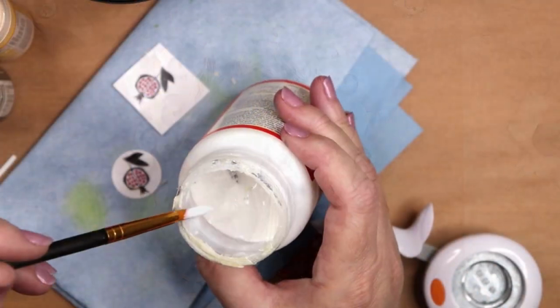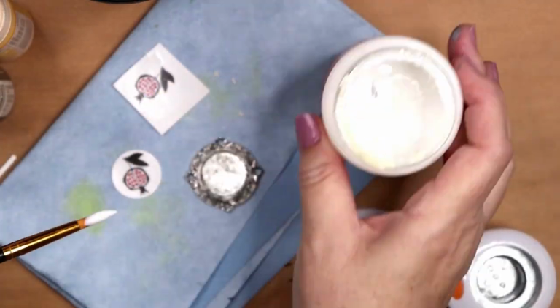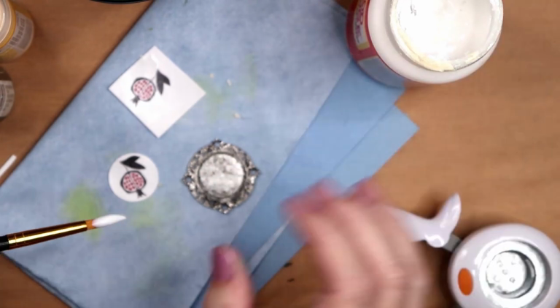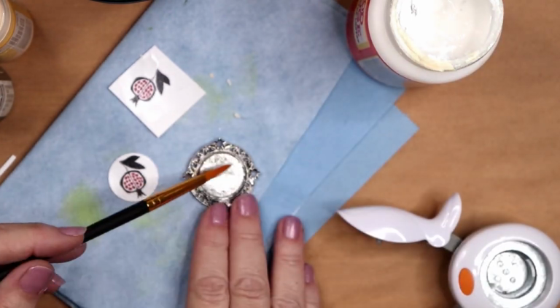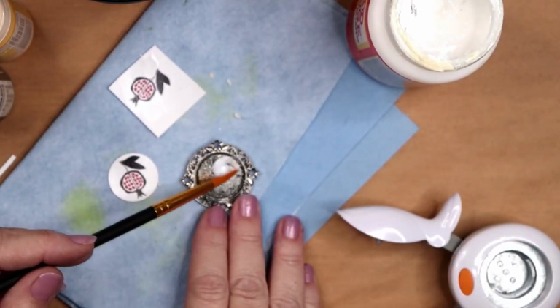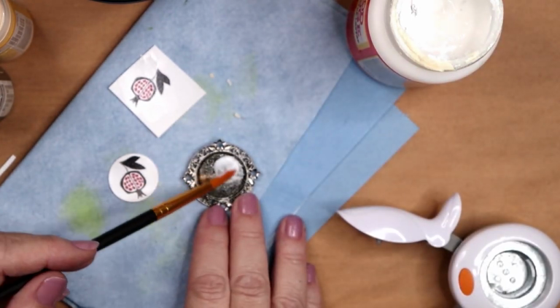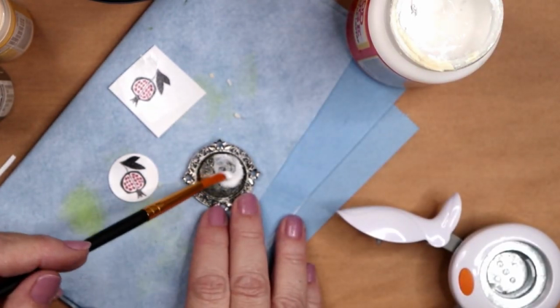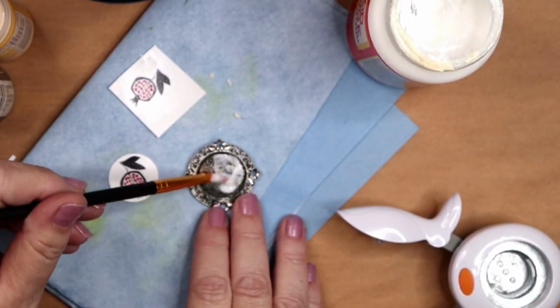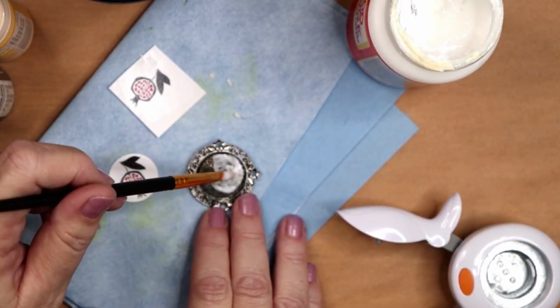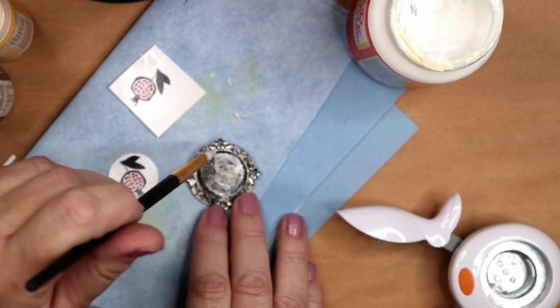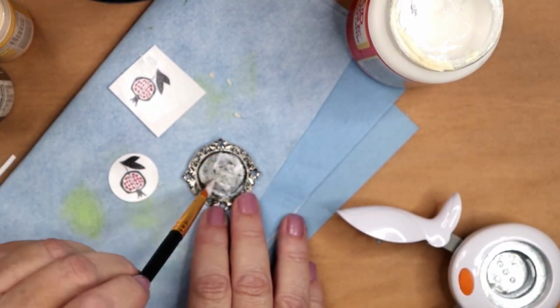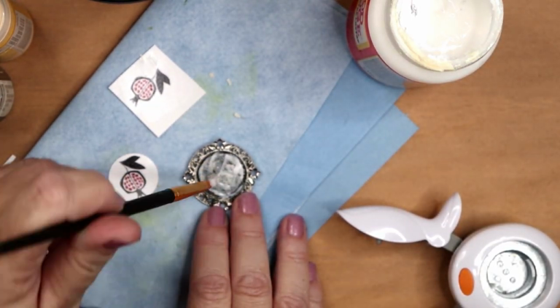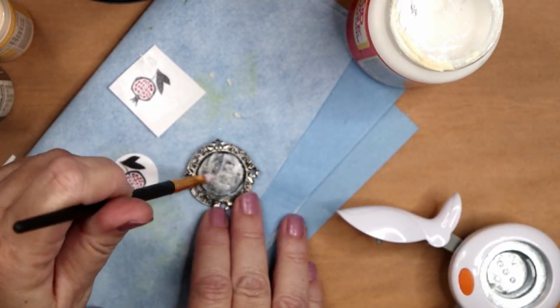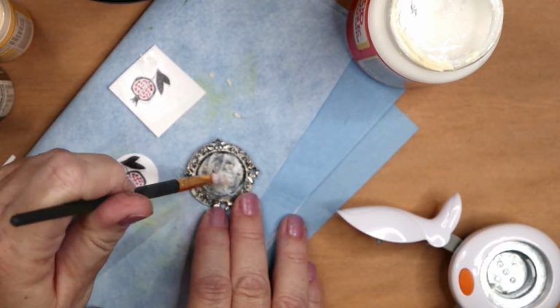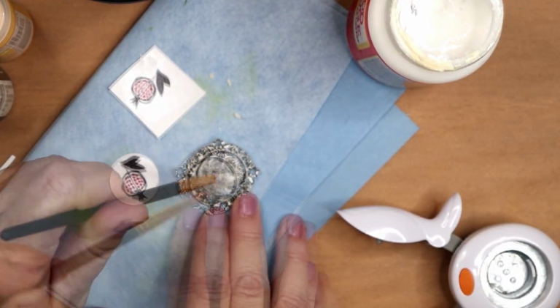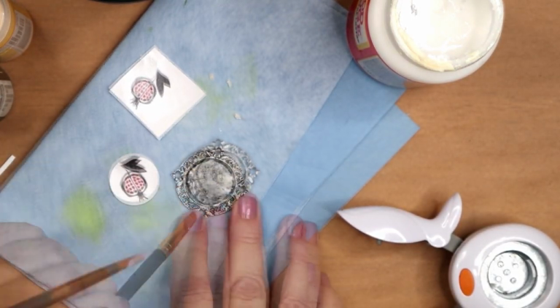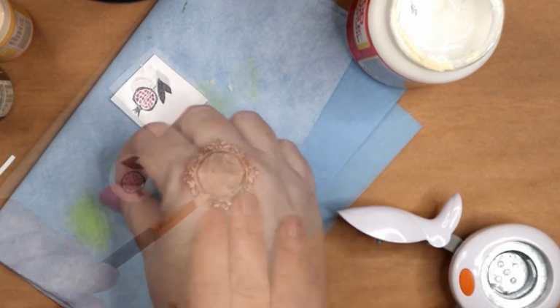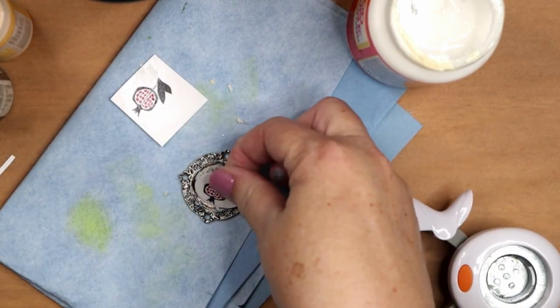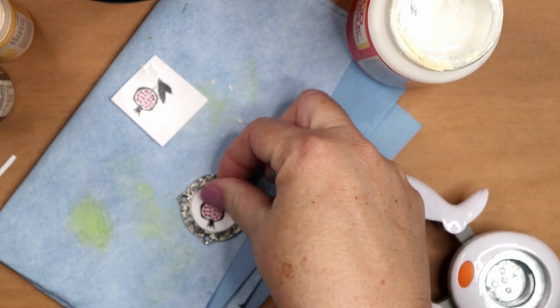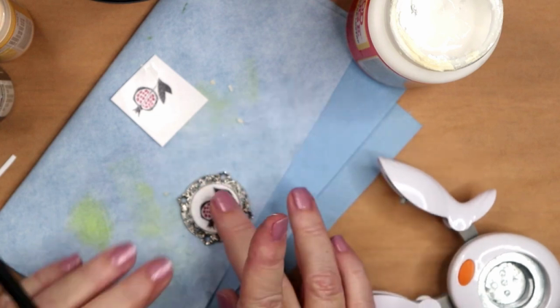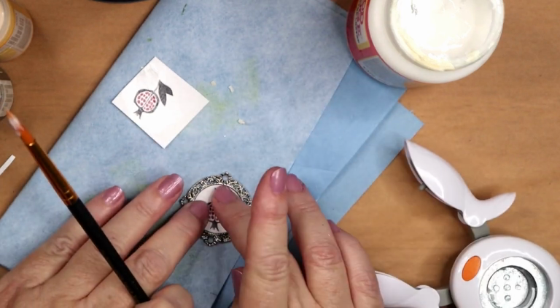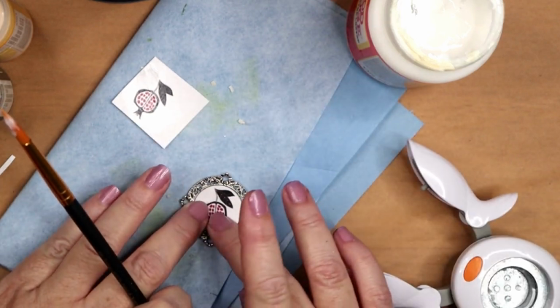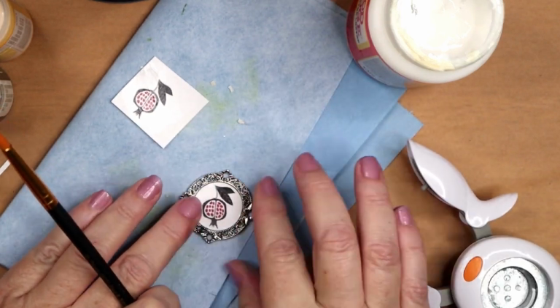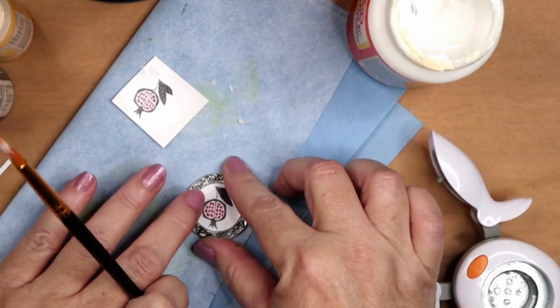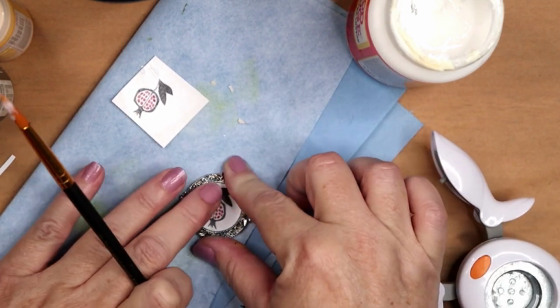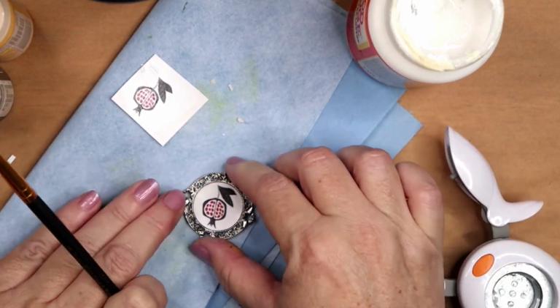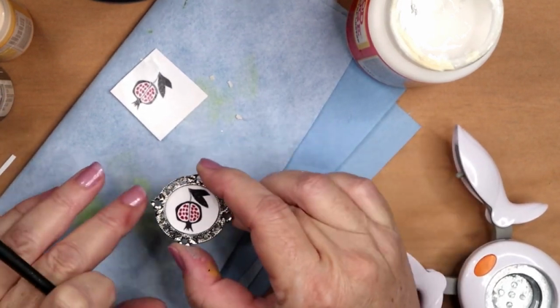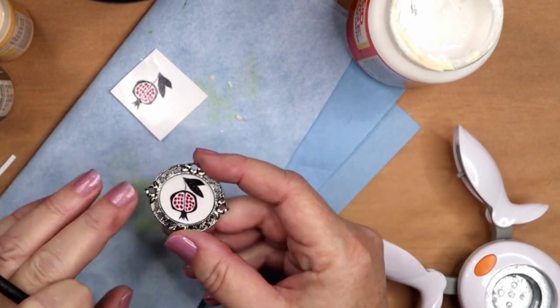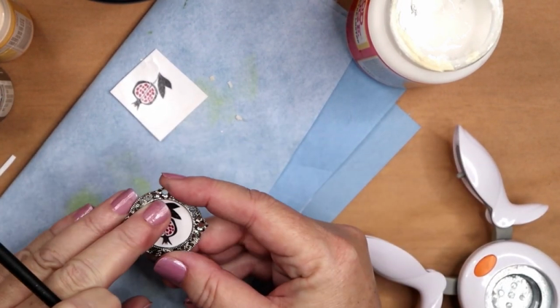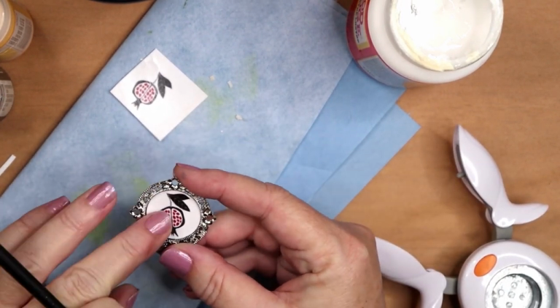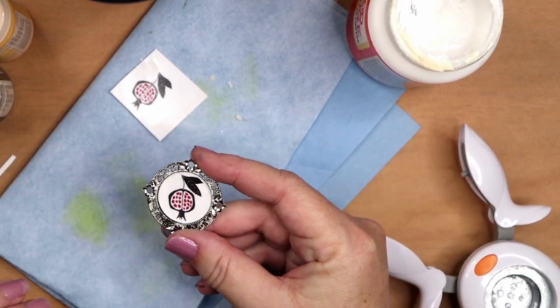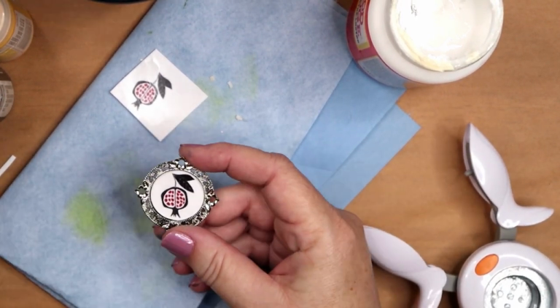I am also creating a small cameo using a one inch circle of paper with a pomegranate printed on it, and I use more Mod Podge to adhere it to a metal cameo border.